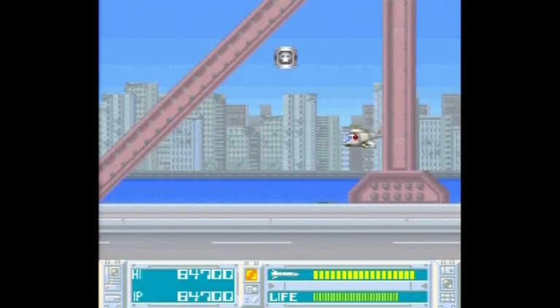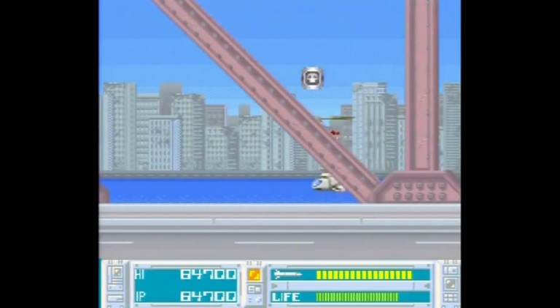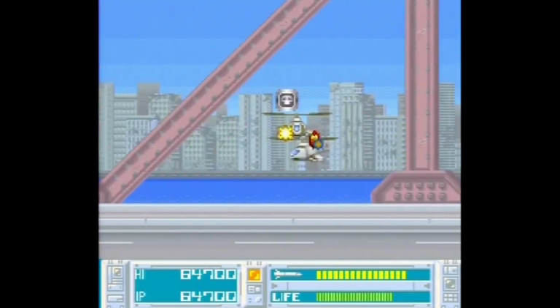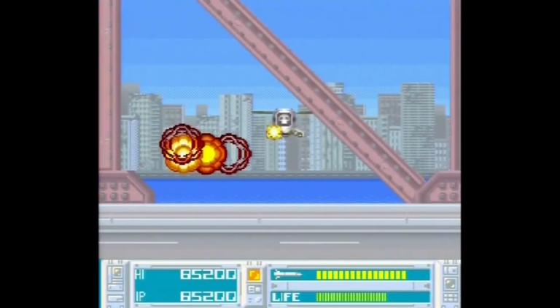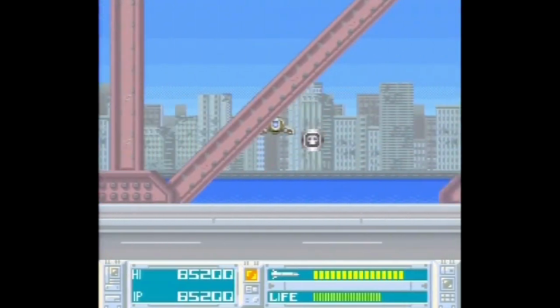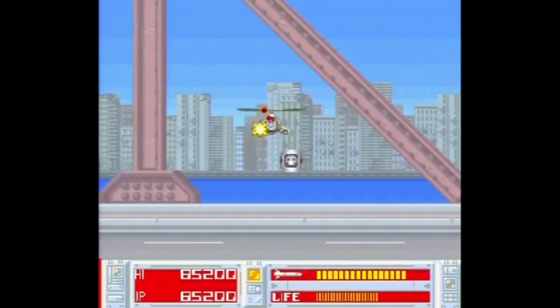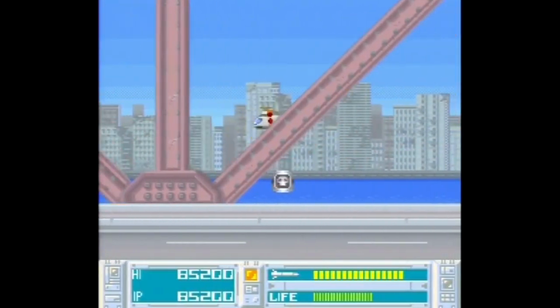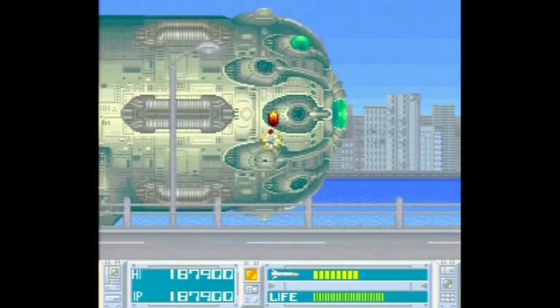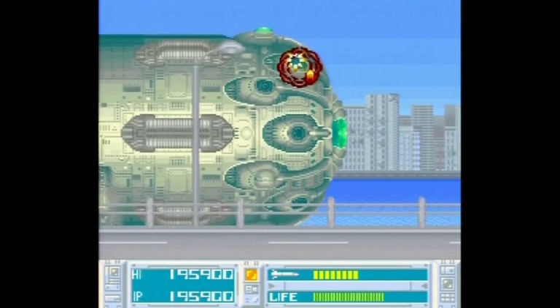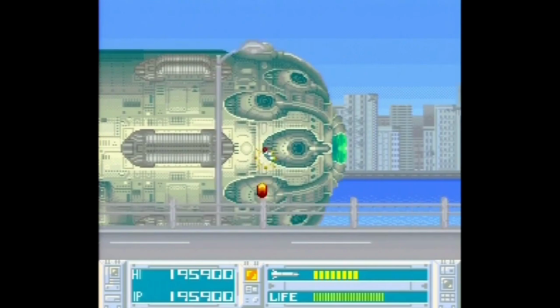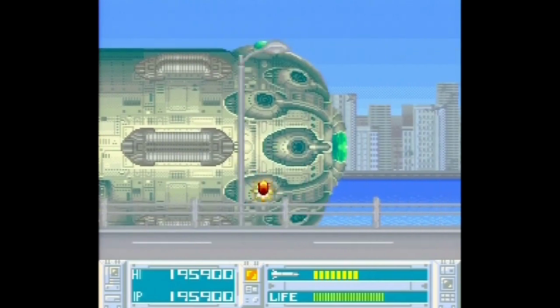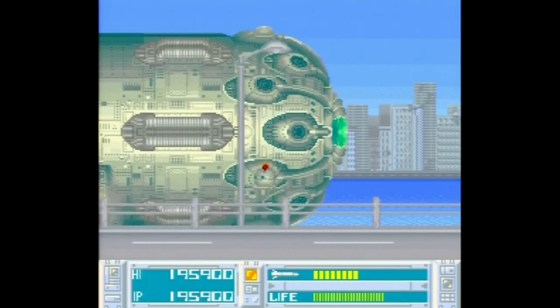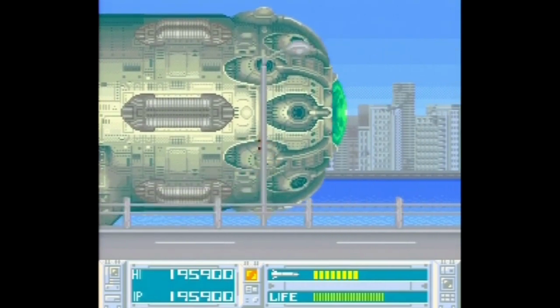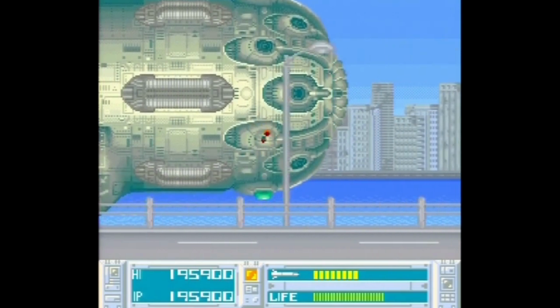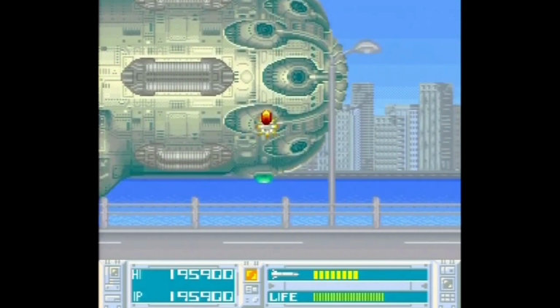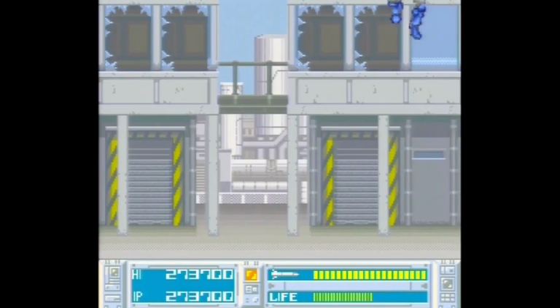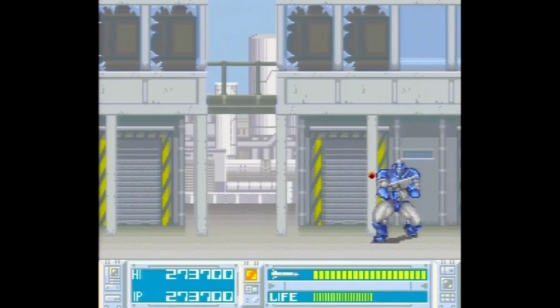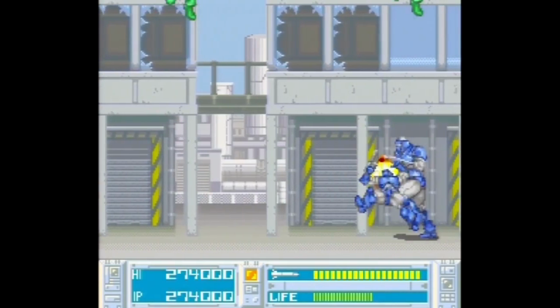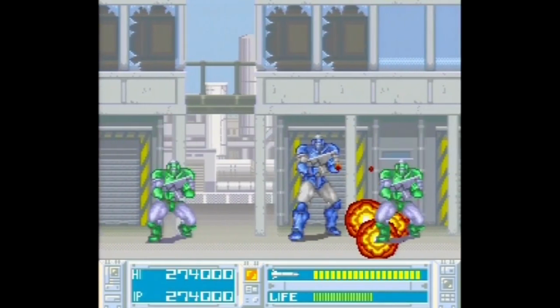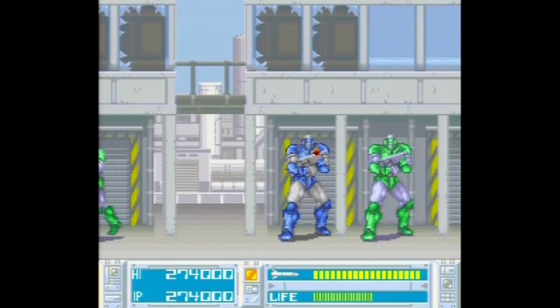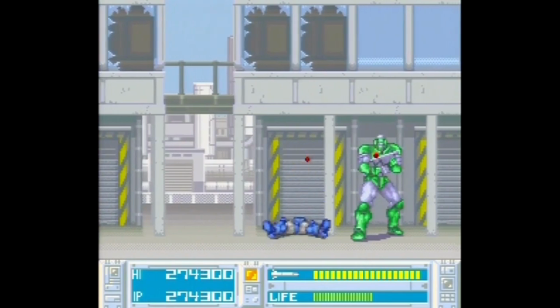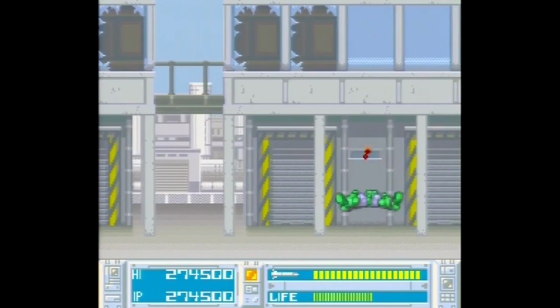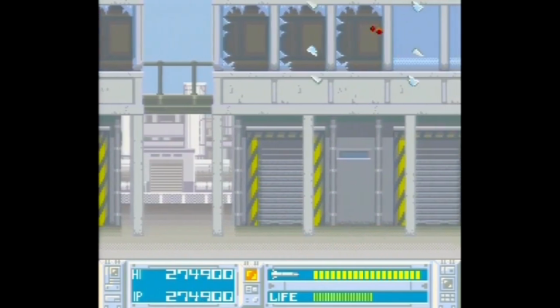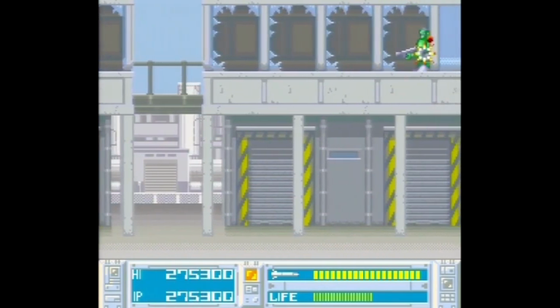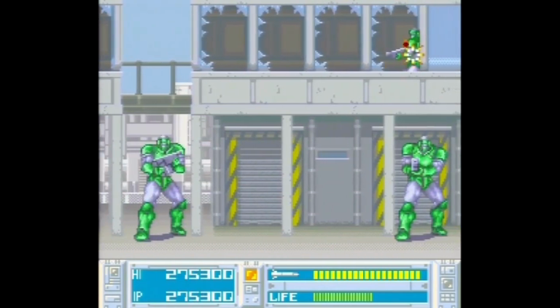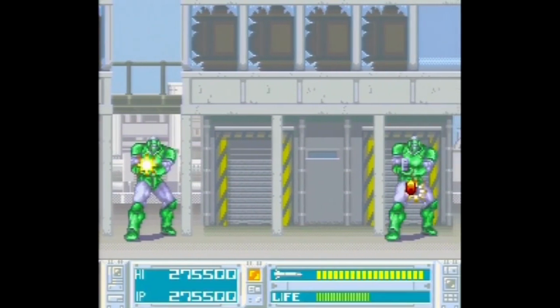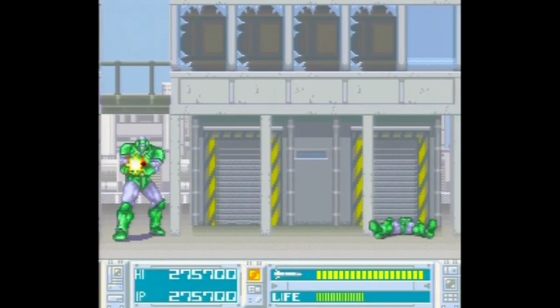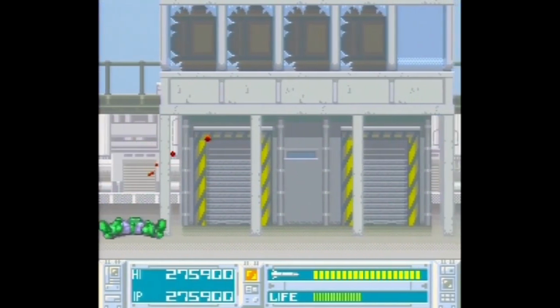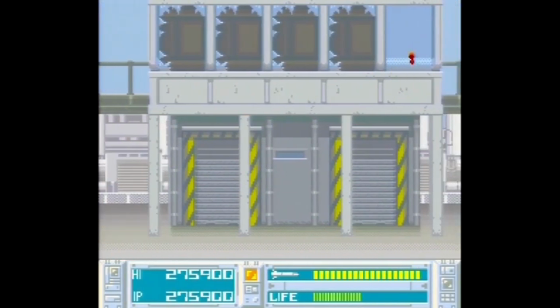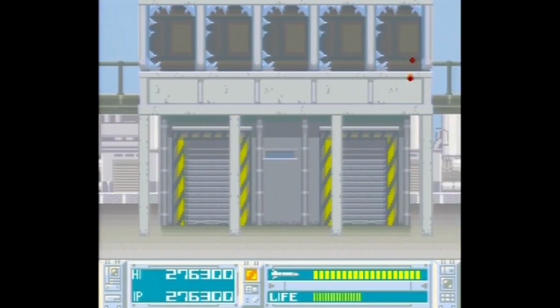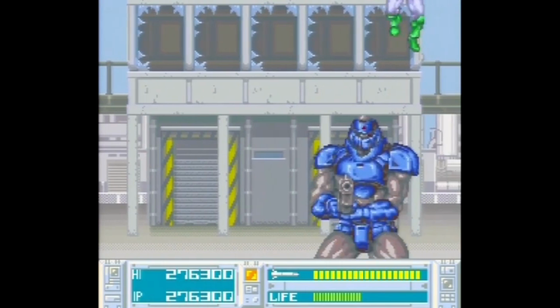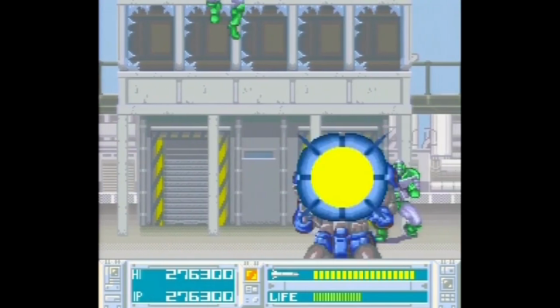The second level has you out on a highway shooting motorcycles and helicopters before a giant ship straight out of Contra 3 comes down to attack you. Level 3 is back to slowly scrolling along, shooting robots. You move so slowly here, I'd like to think you're shooting from one of those motorized grocery cart things.